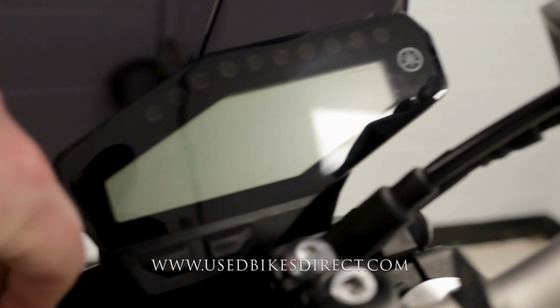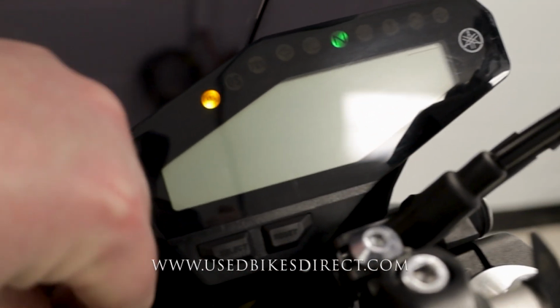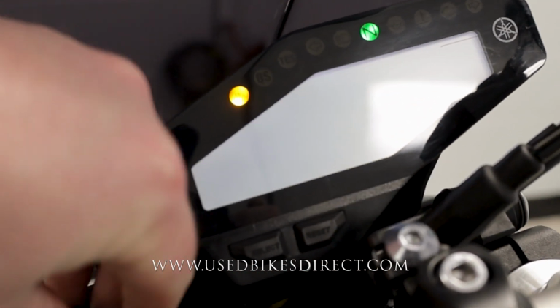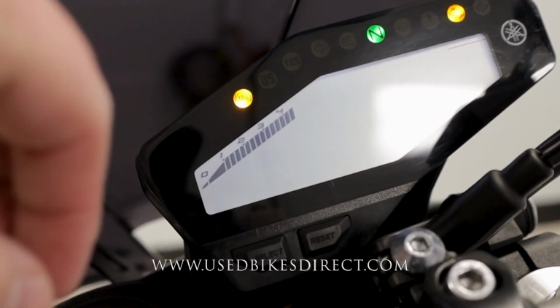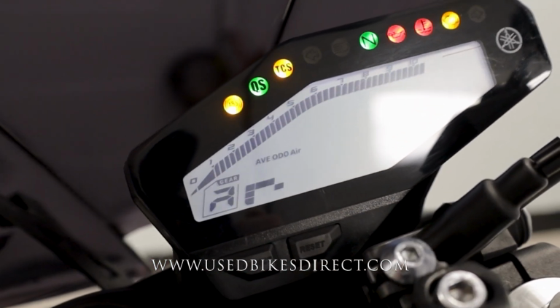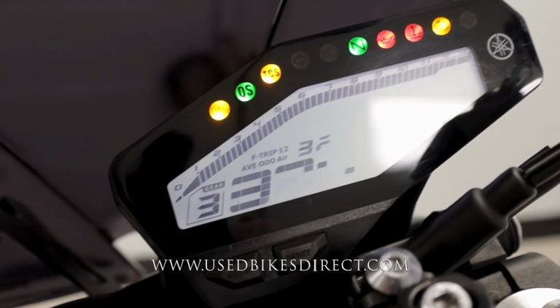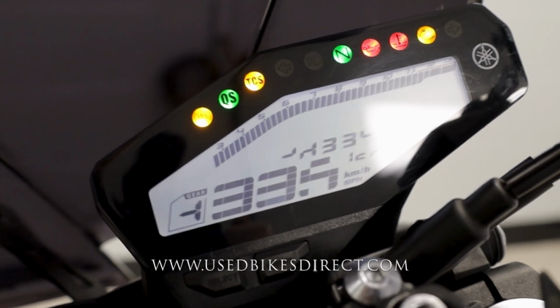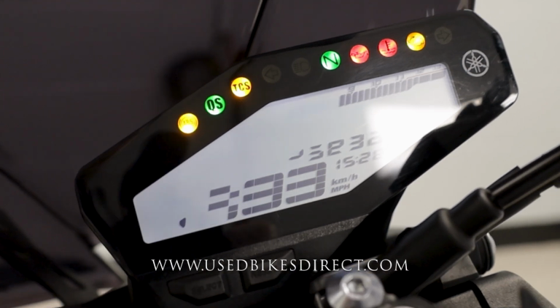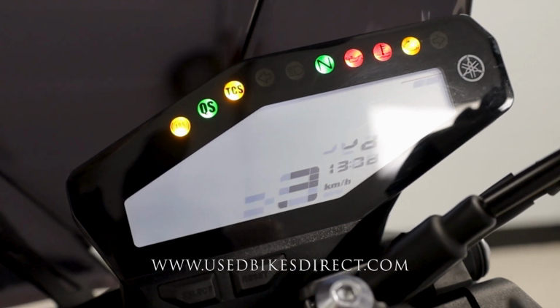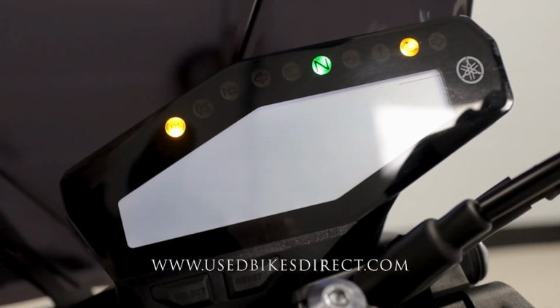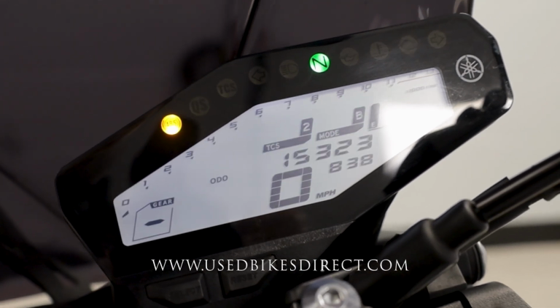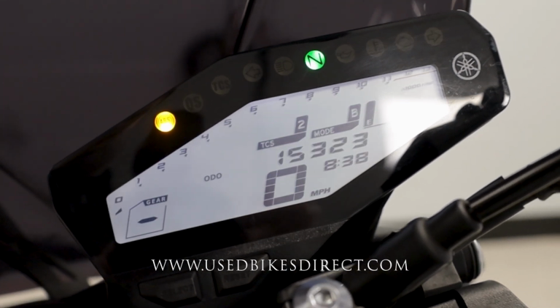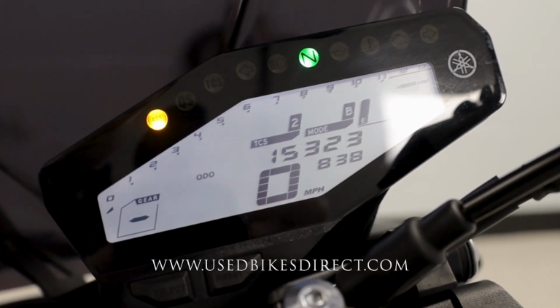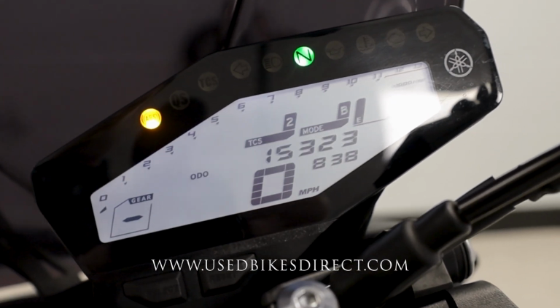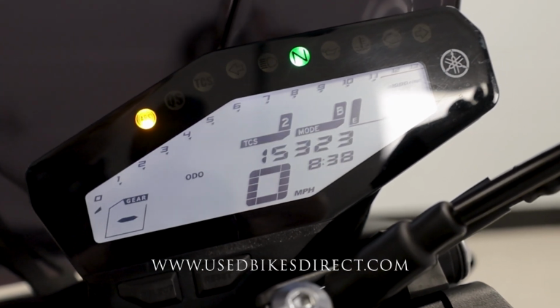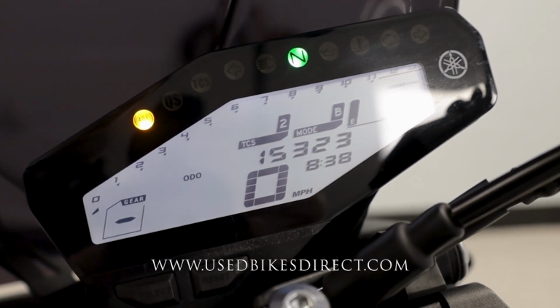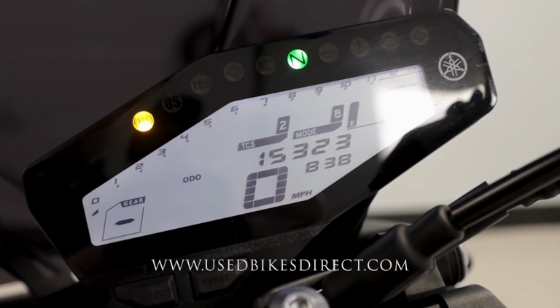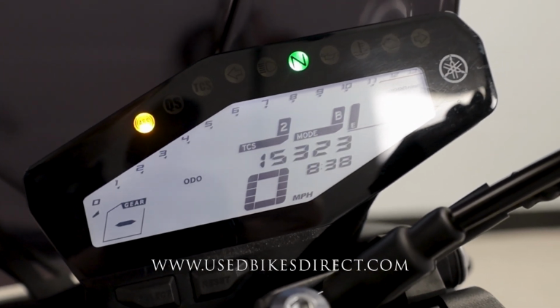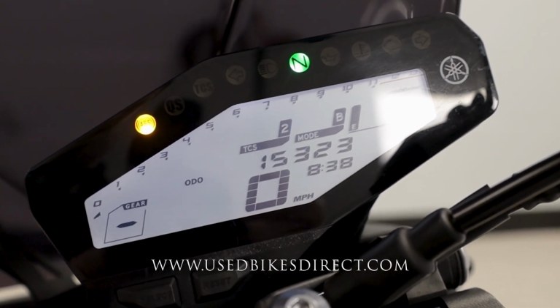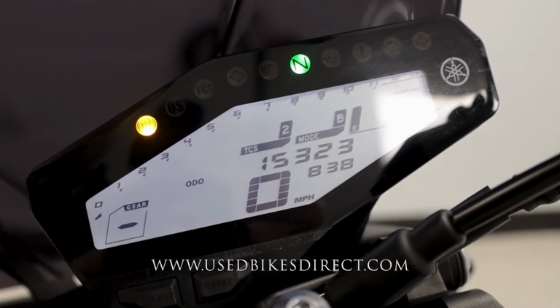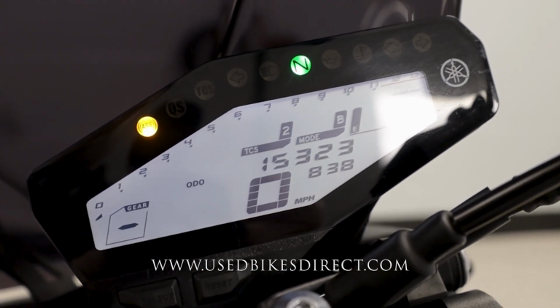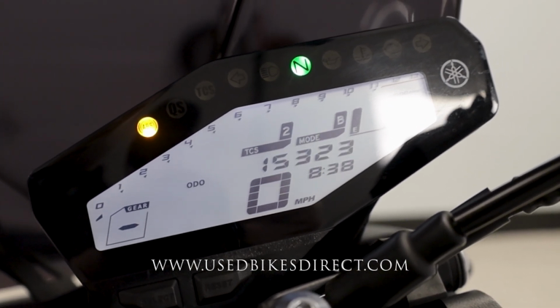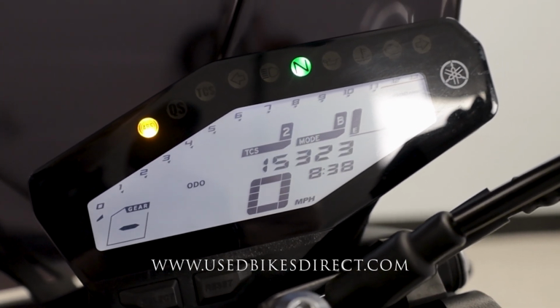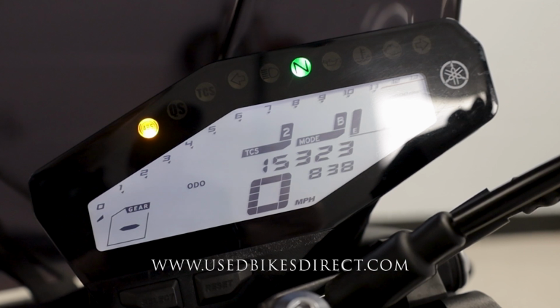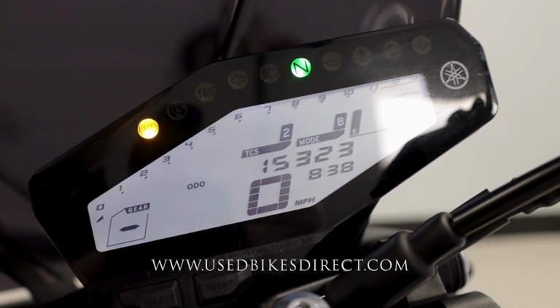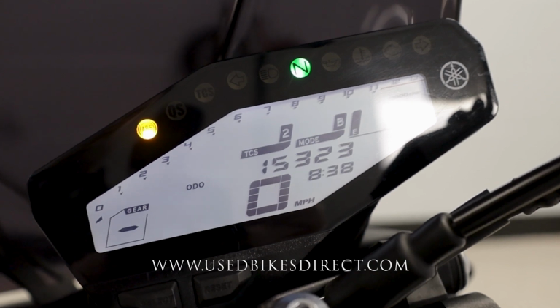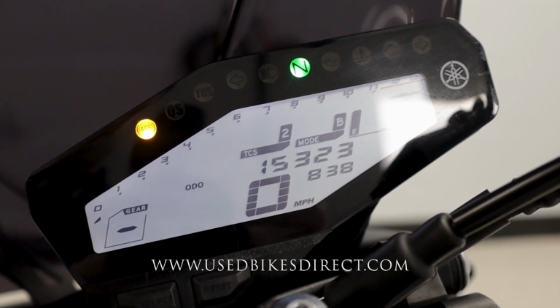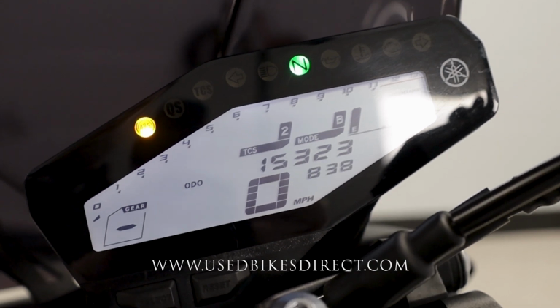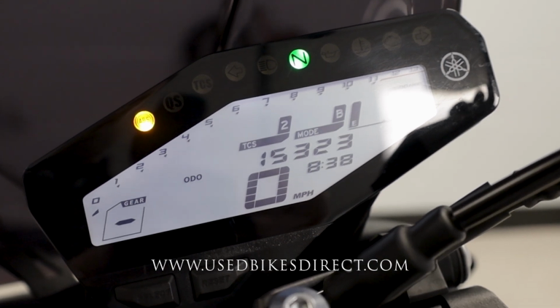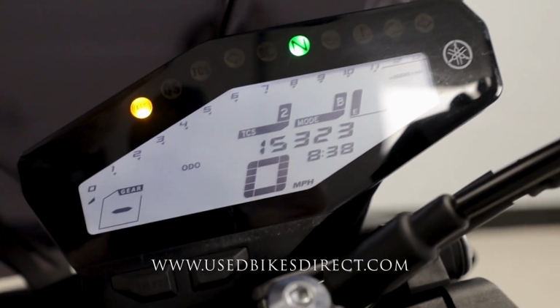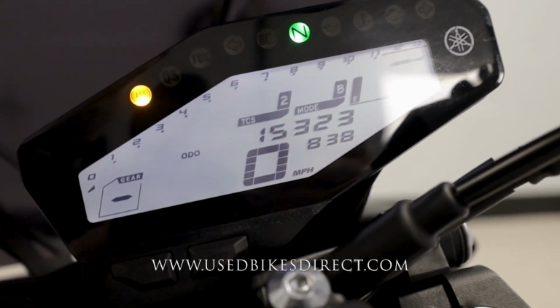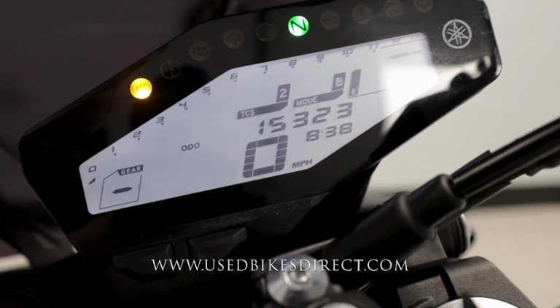Flipping on the key, the full digital display comes to life, keeping track of everything for you. What we want to see today is the odometer — 15,323. Let's fire it up and listen to how she sounds.